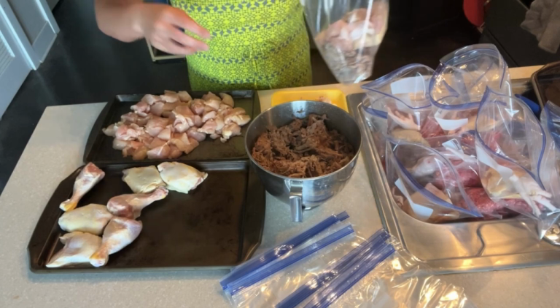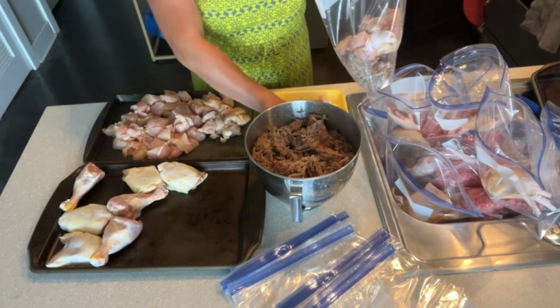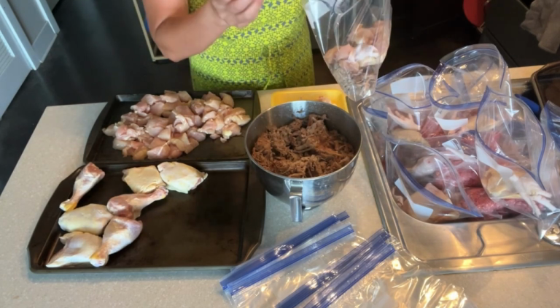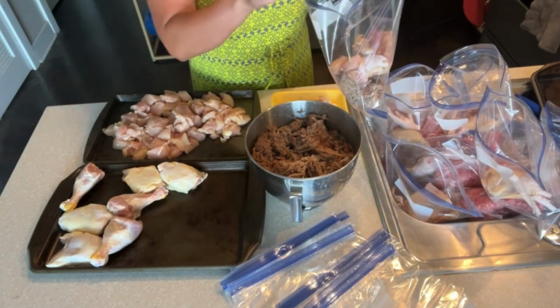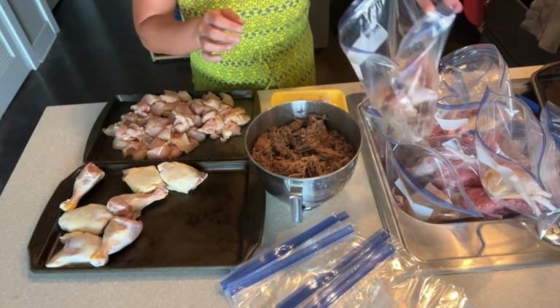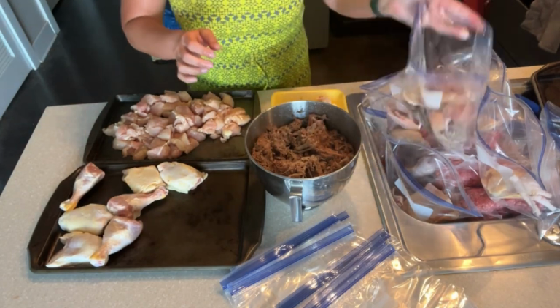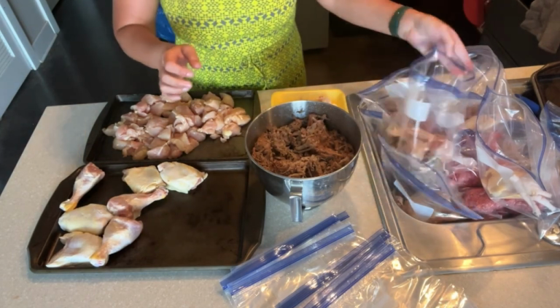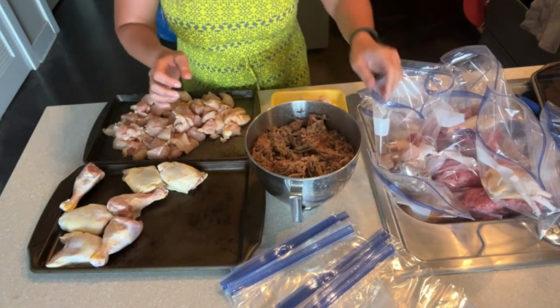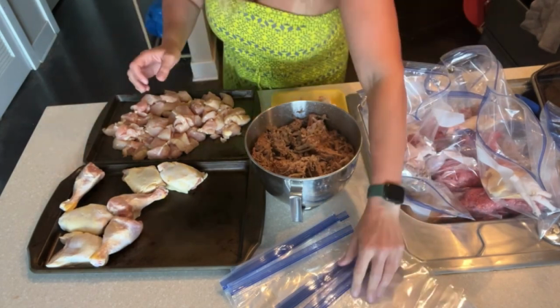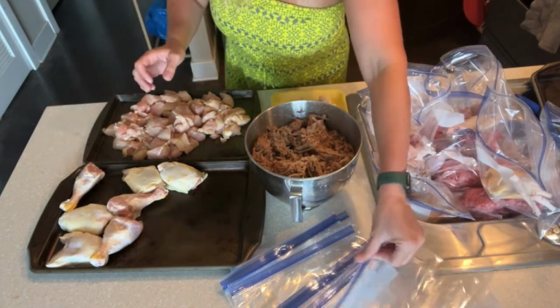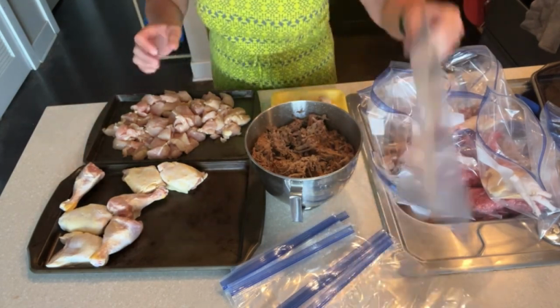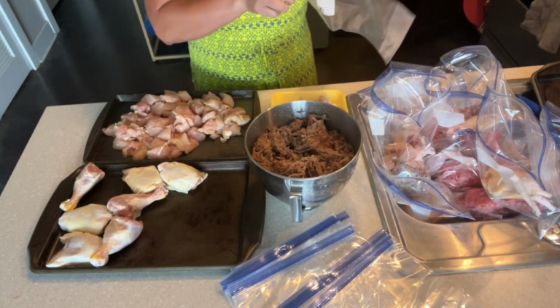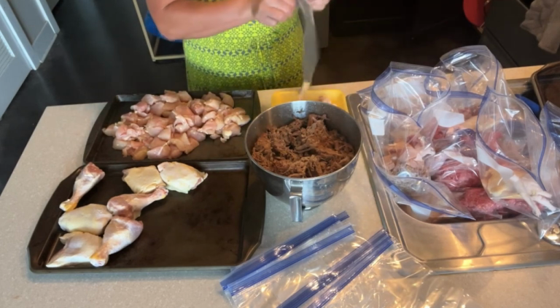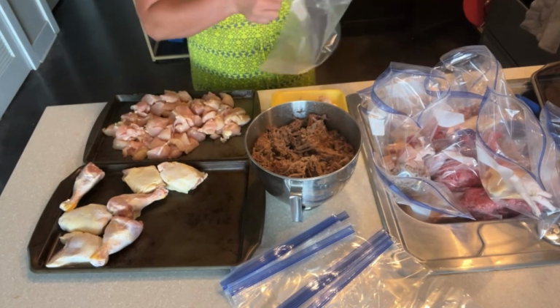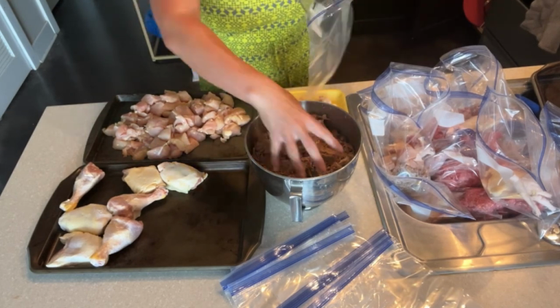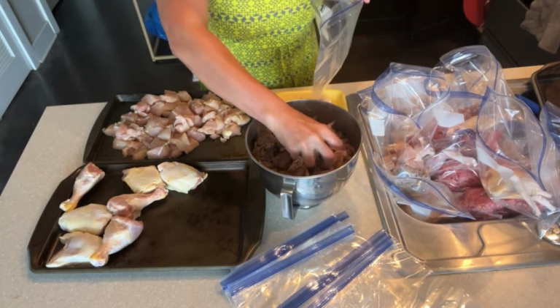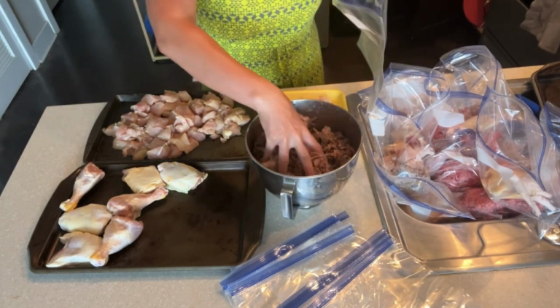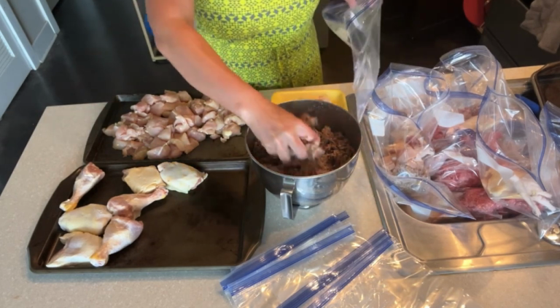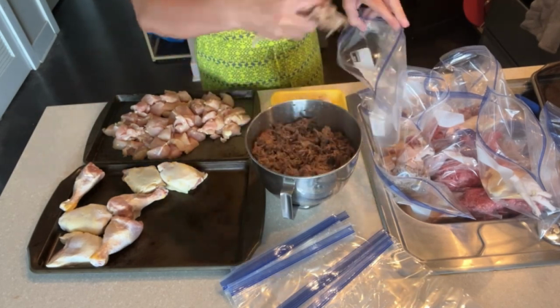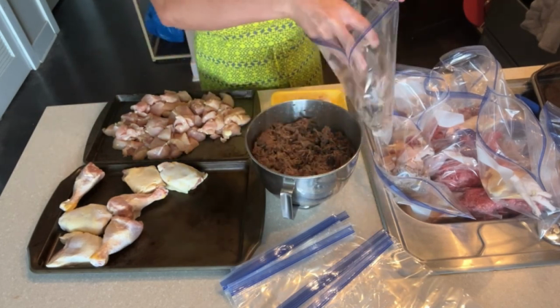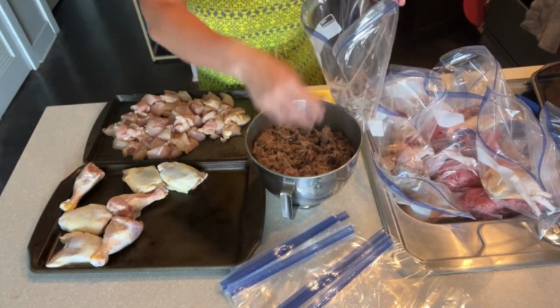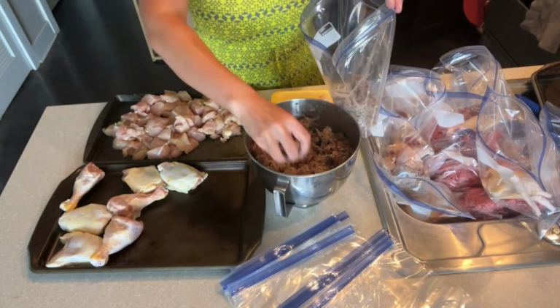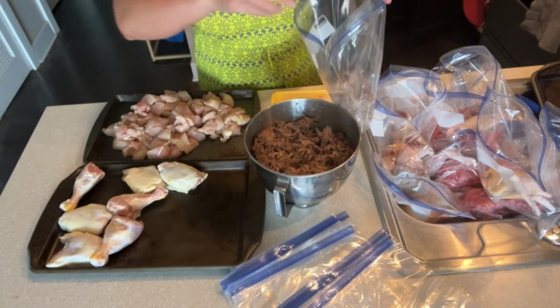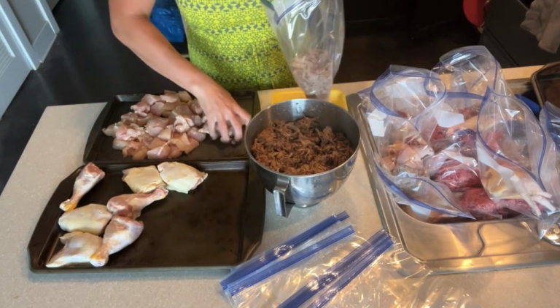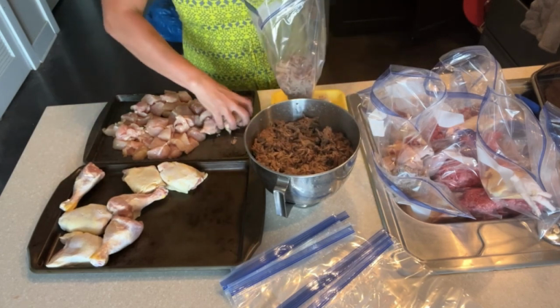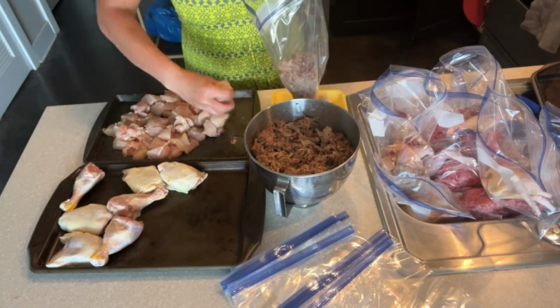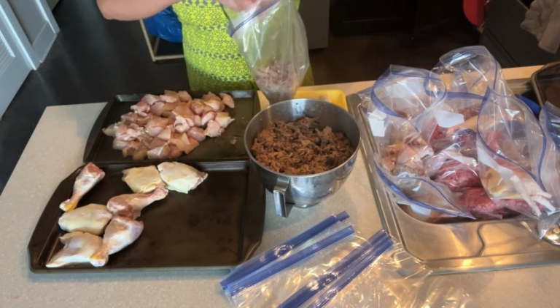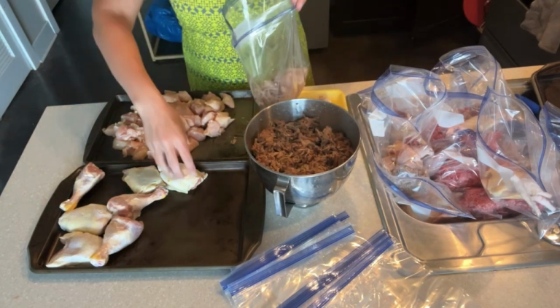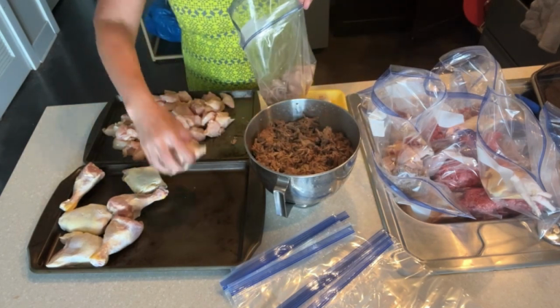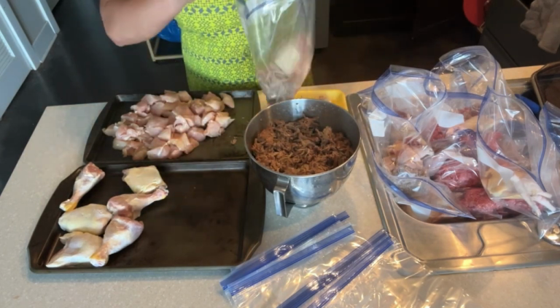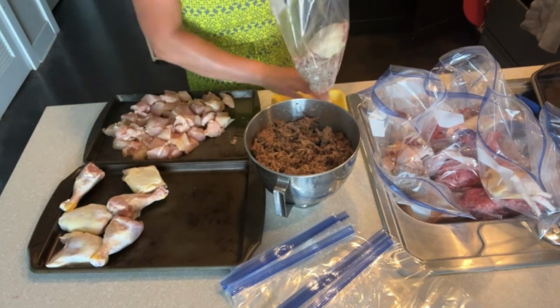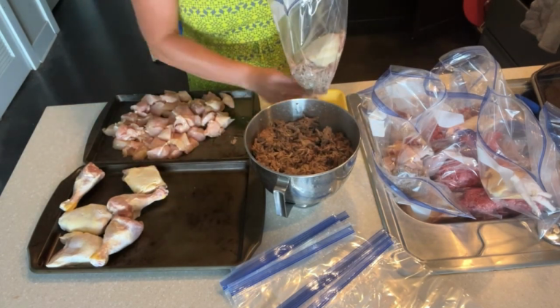Speaking of collagen, the leftover liquid from cooking the pork shoulder is really thick and gelatinous once it's cooled, which leads me to believe that it's a good source of protein — specifically collagen. So I'll often spoon that over Lucy's food, and she loves it.